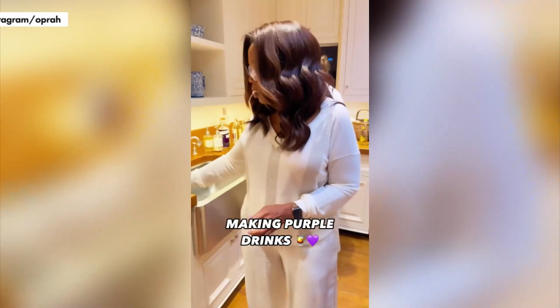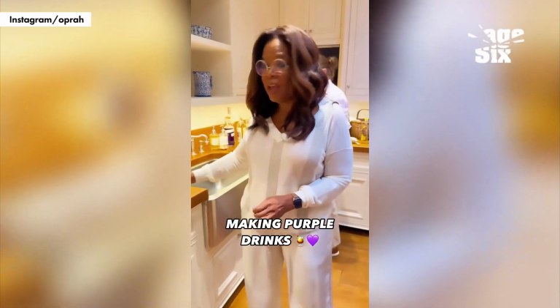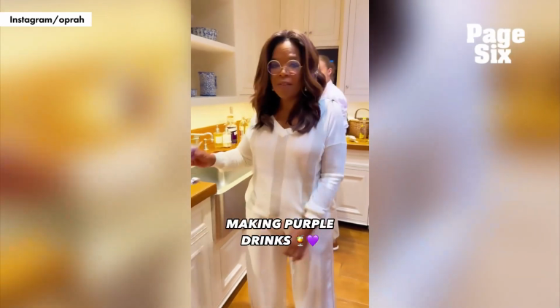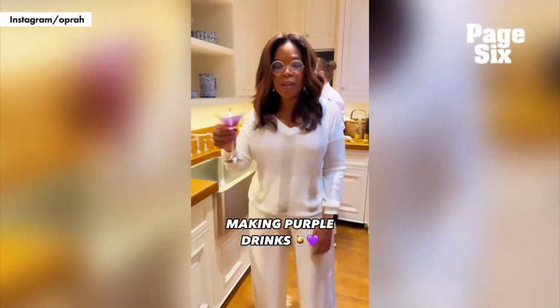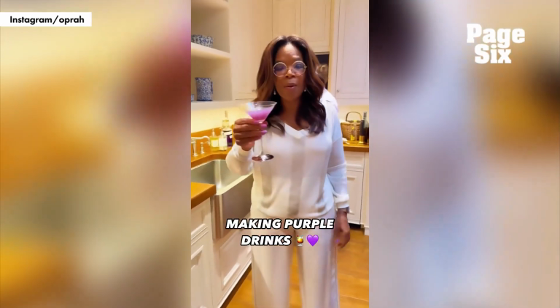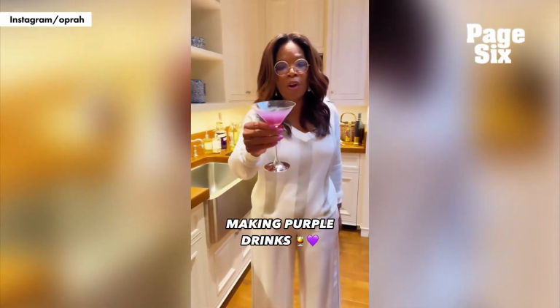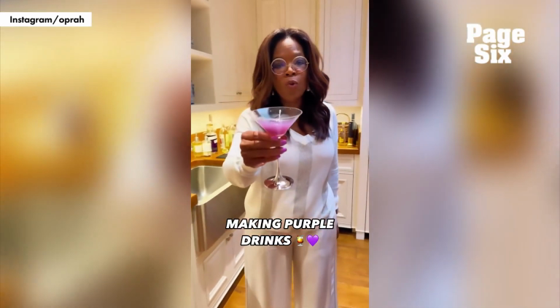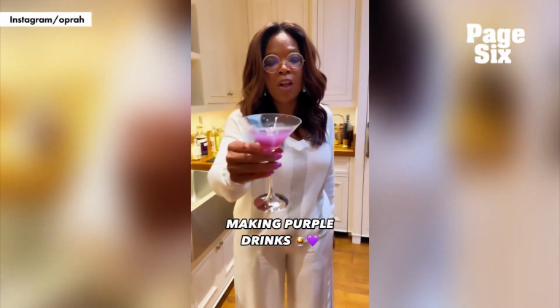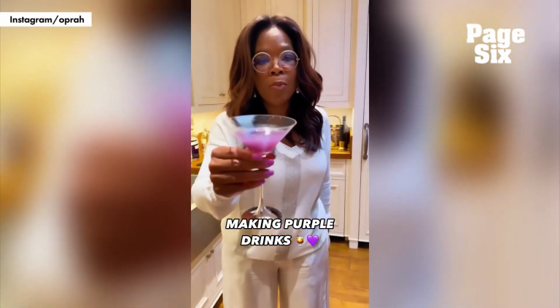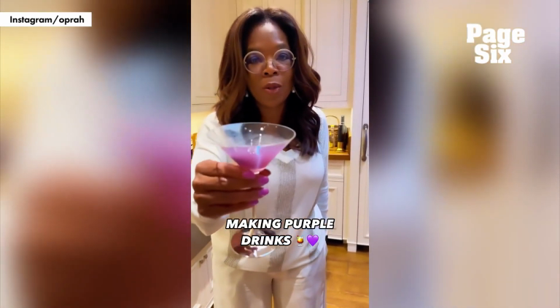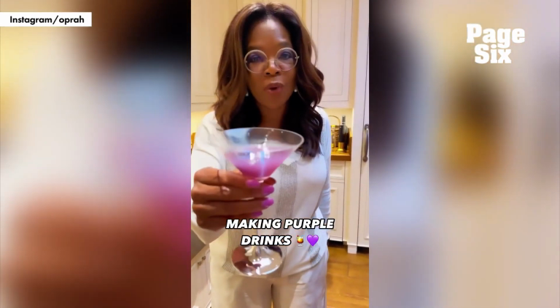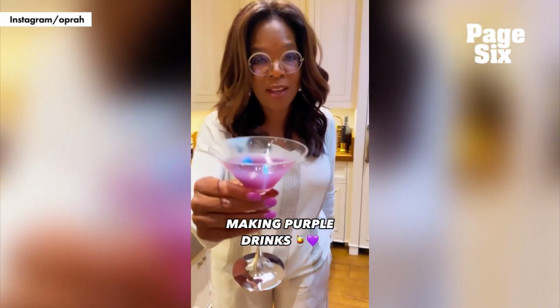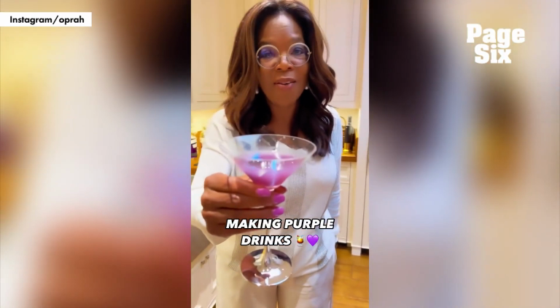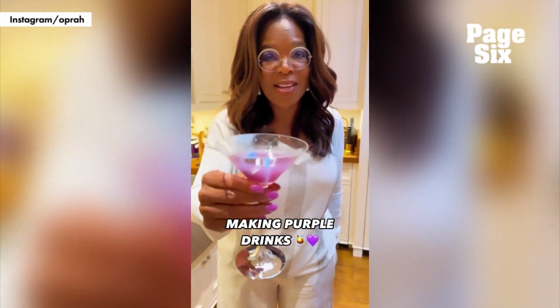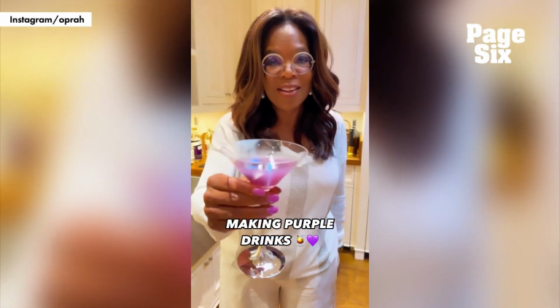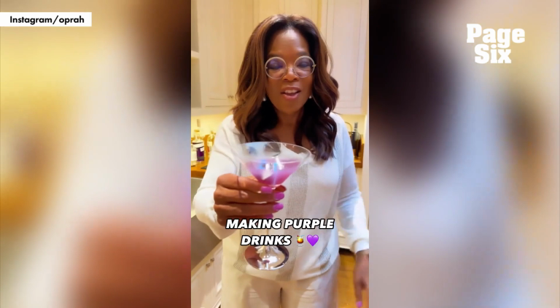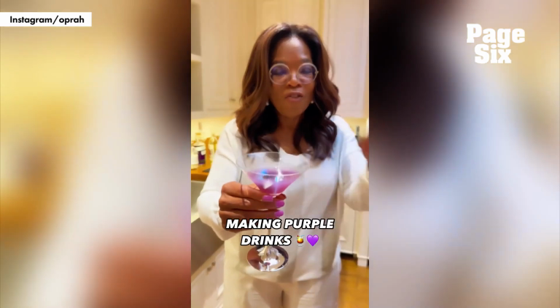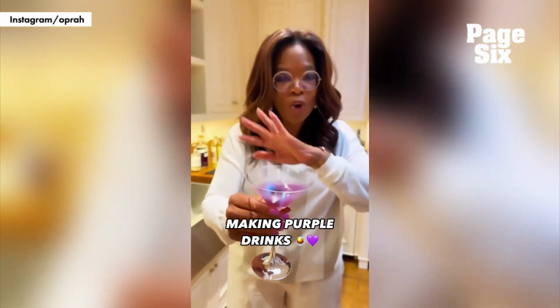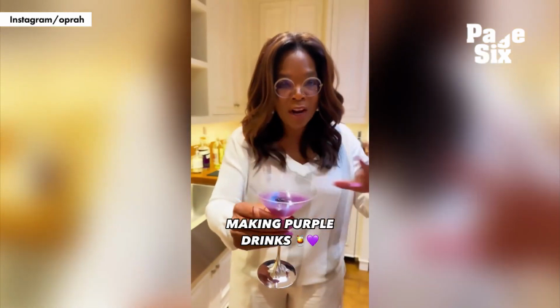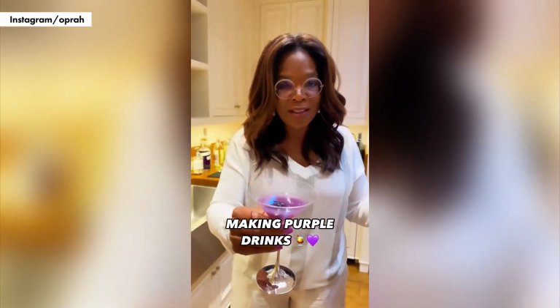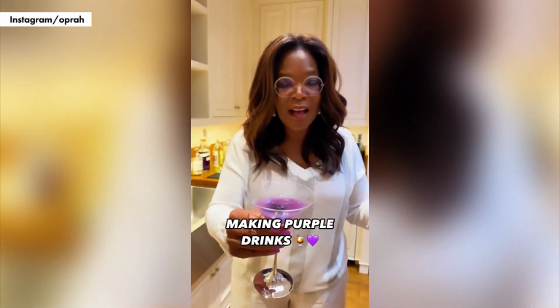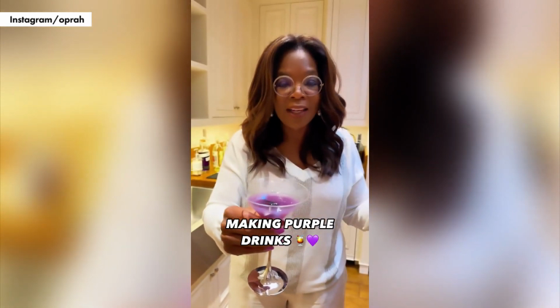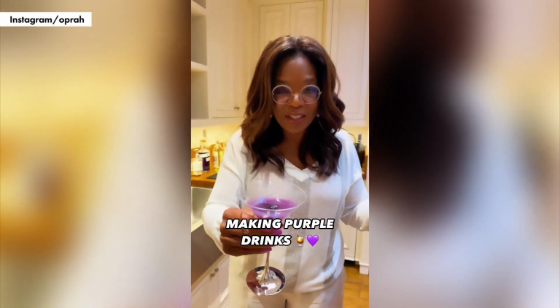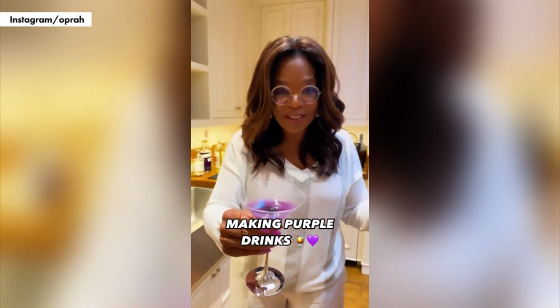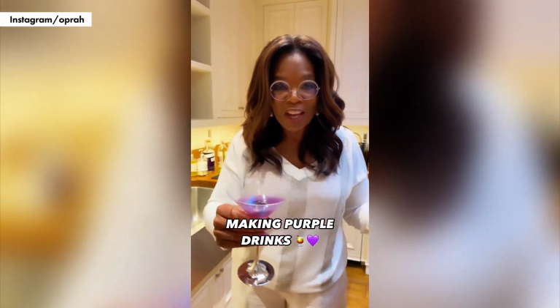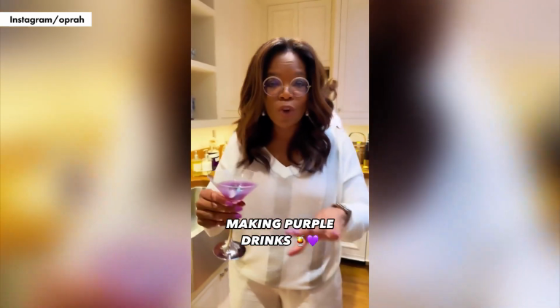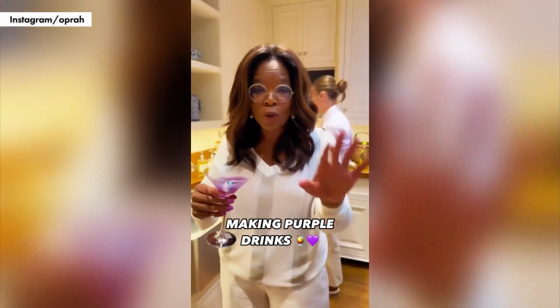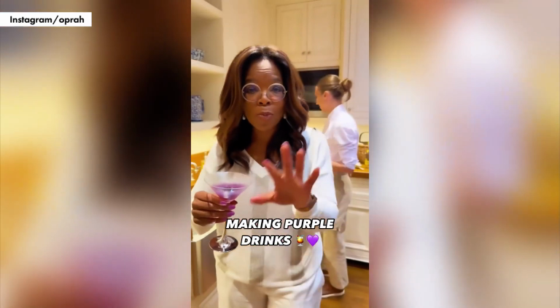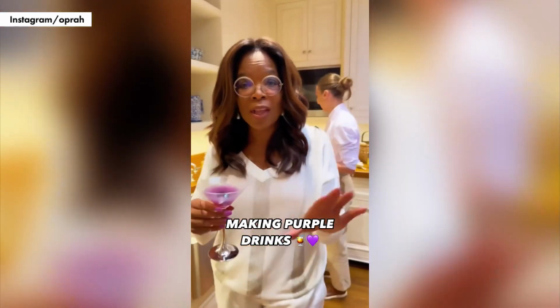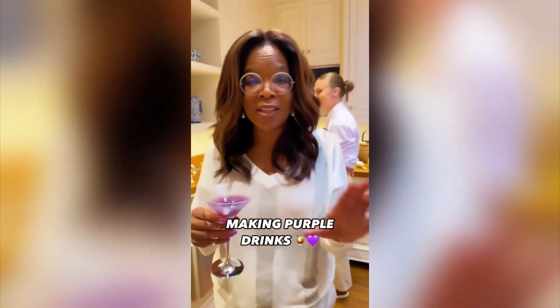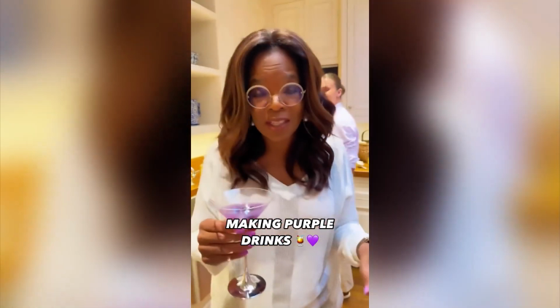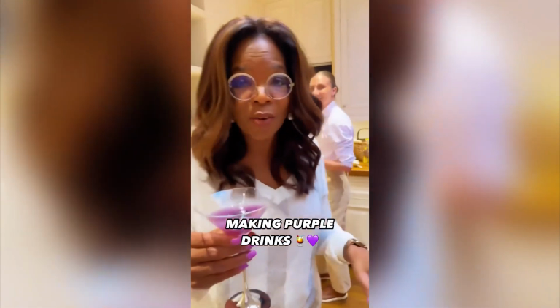We have come up with our own color purple drink for the holiday season and for all your purple activities.